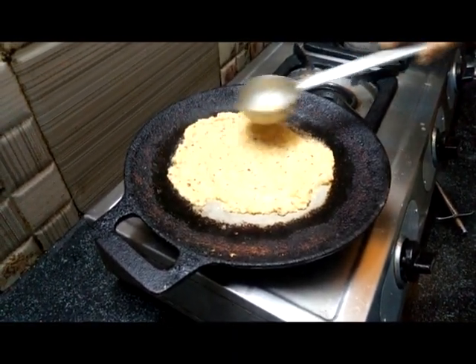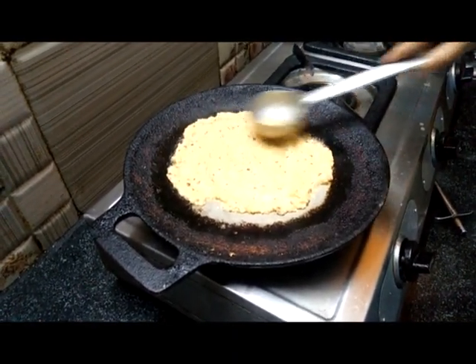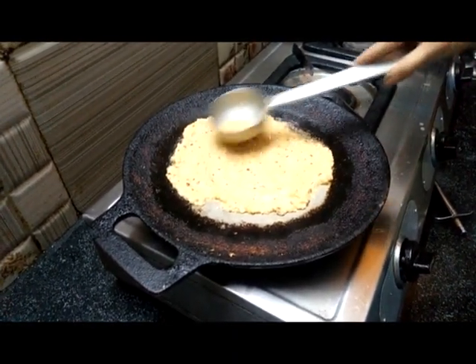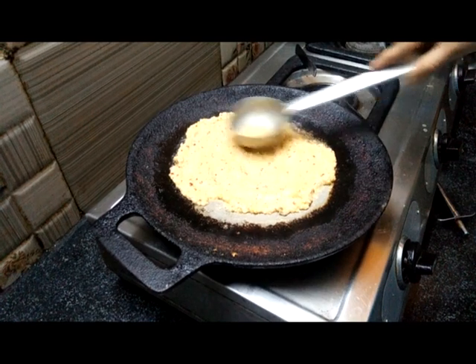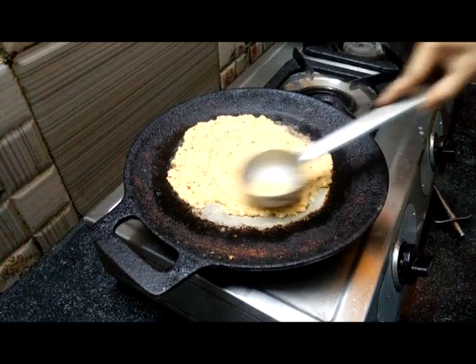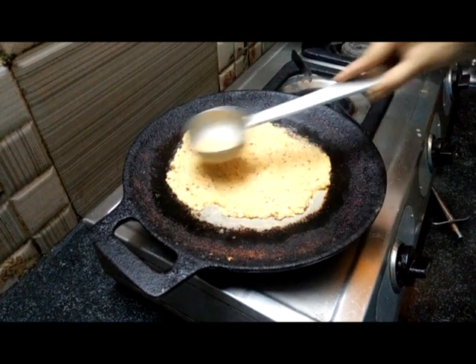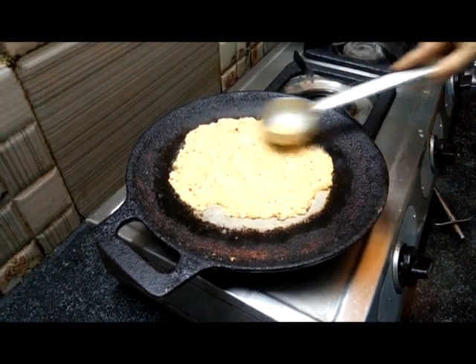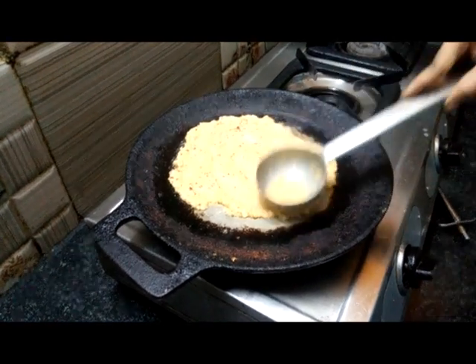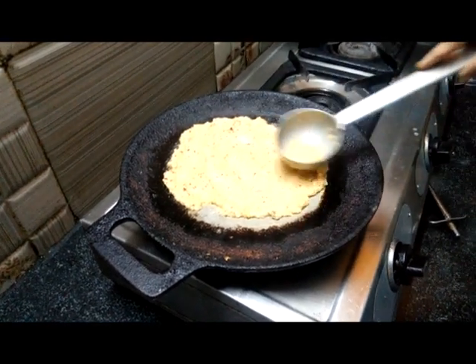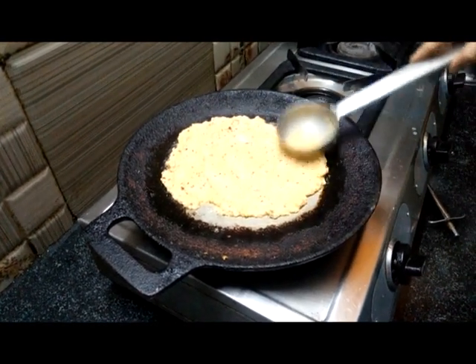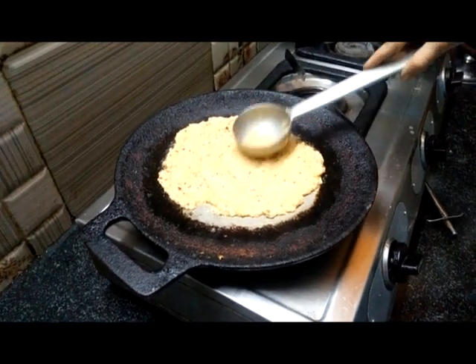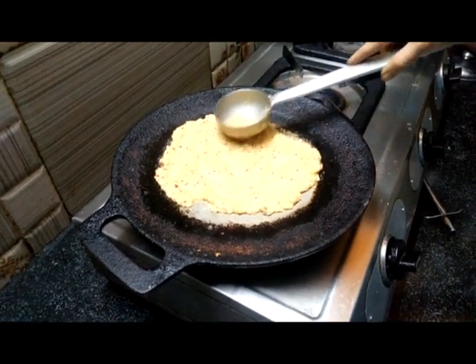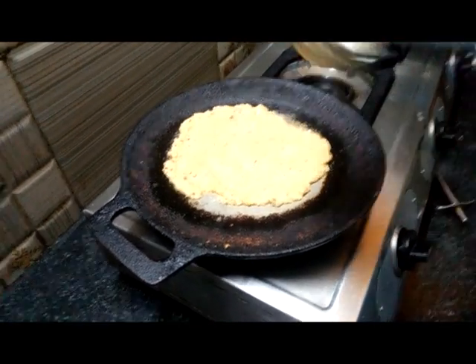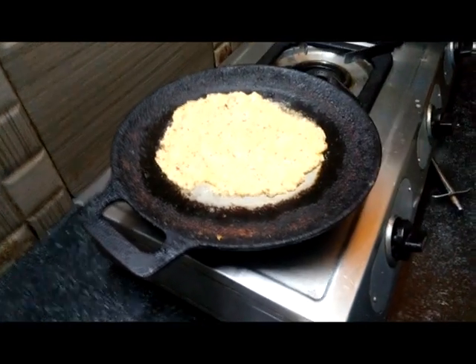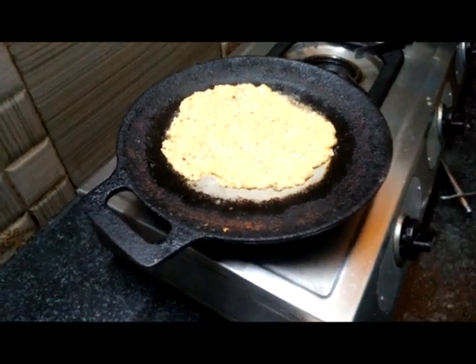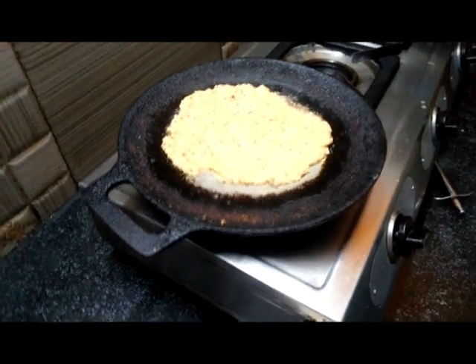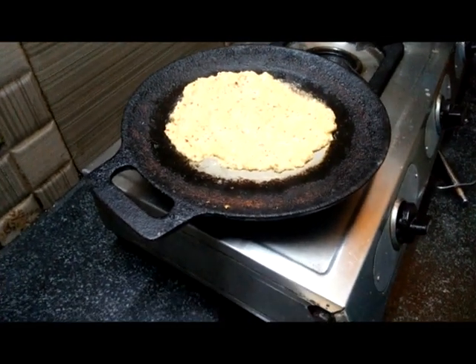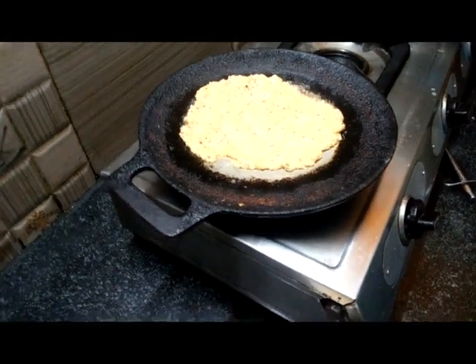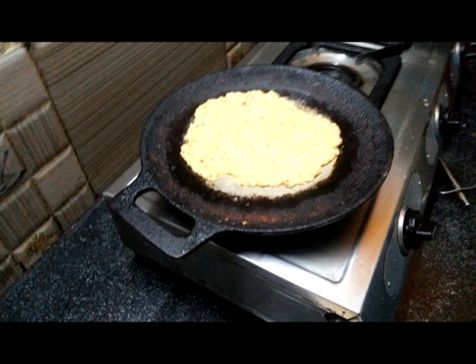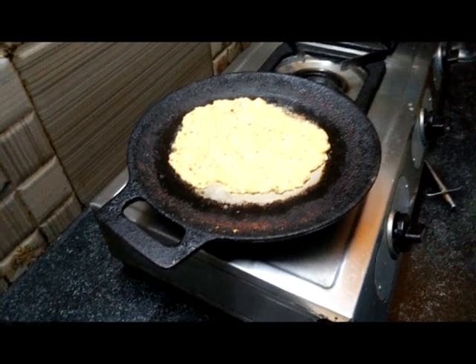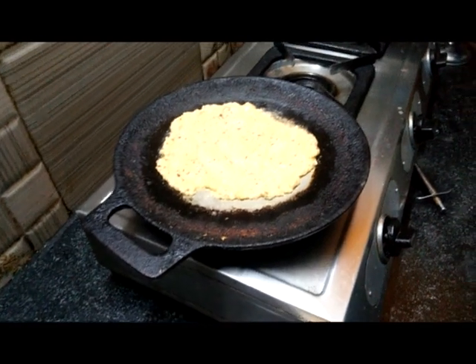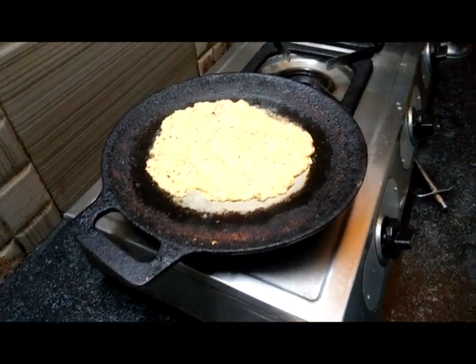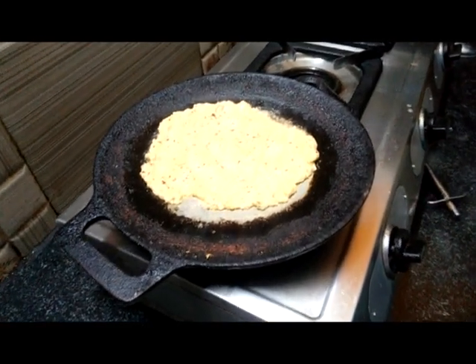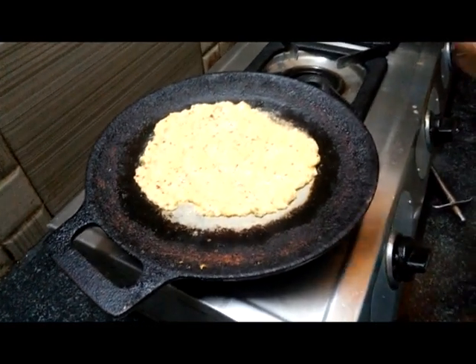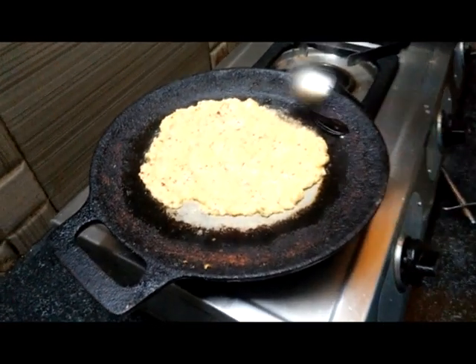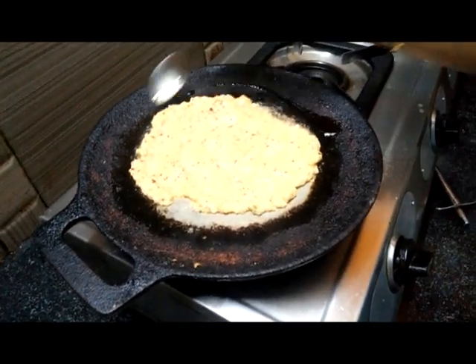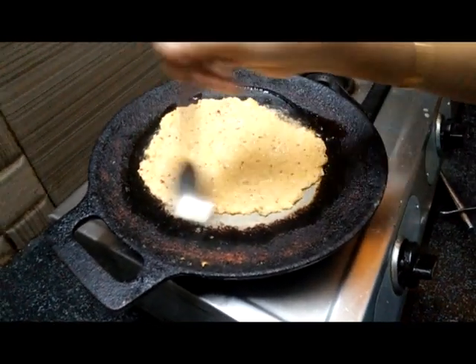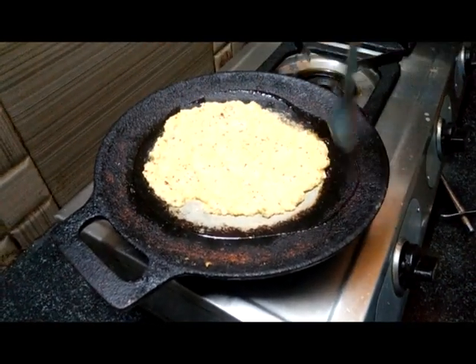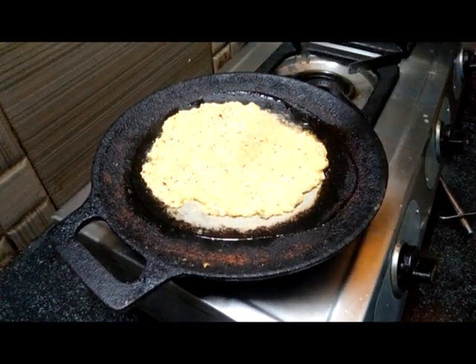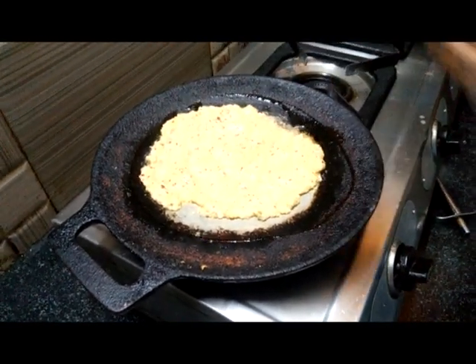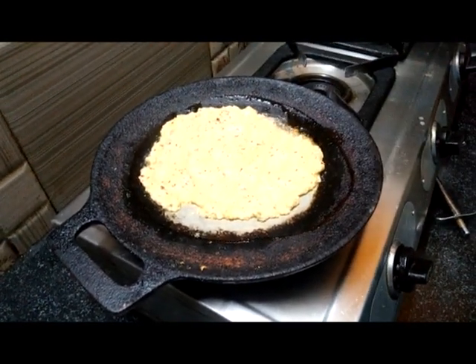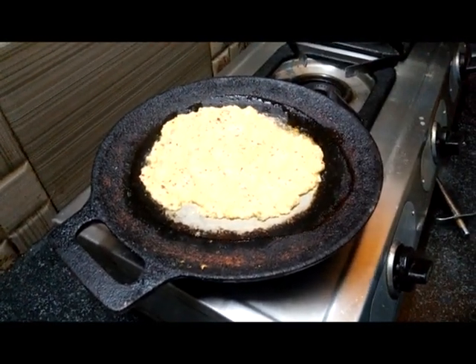It's very thick. We will add some more. I will add a little bit to the oil. It will be crispy.